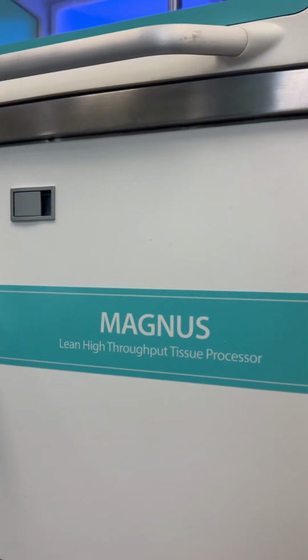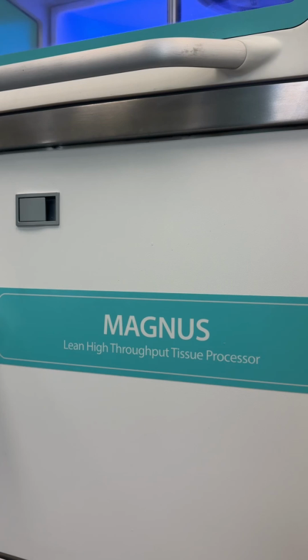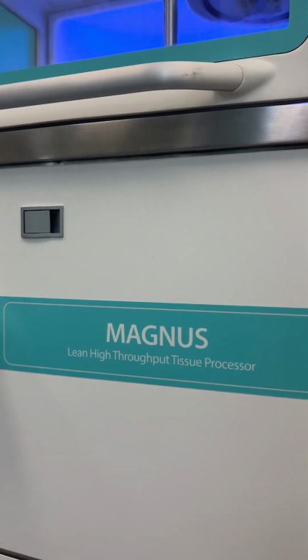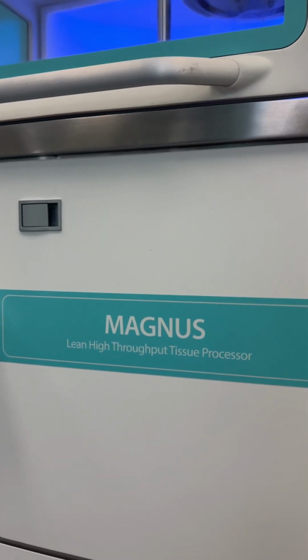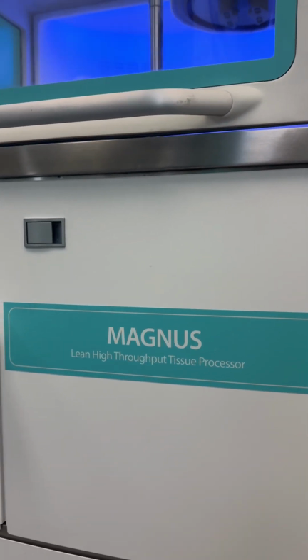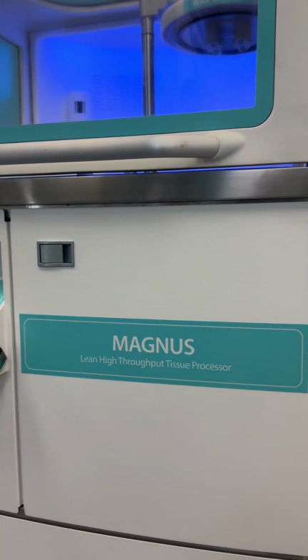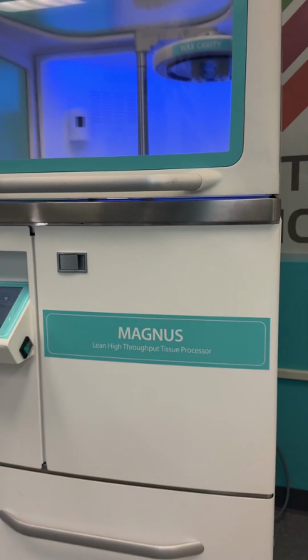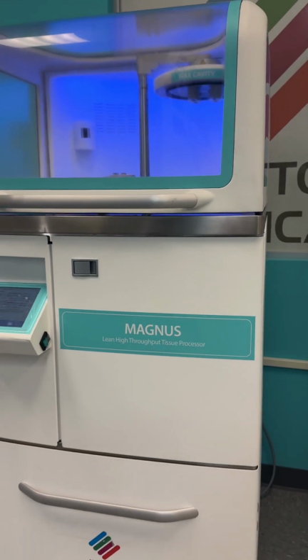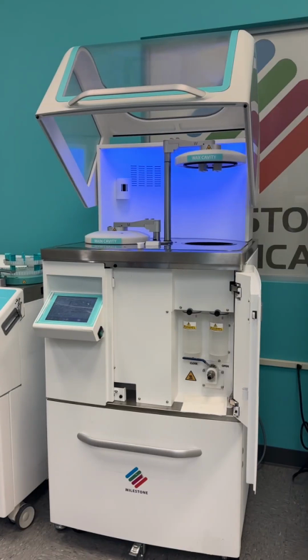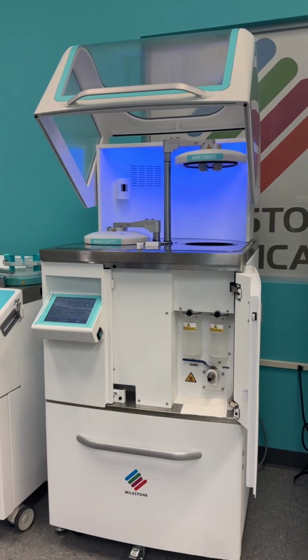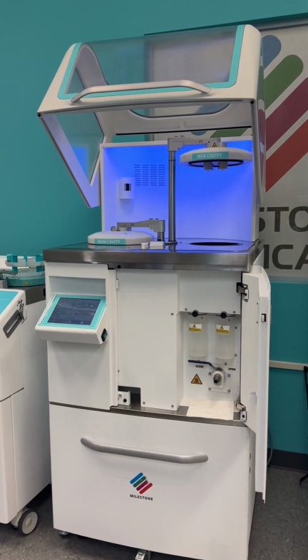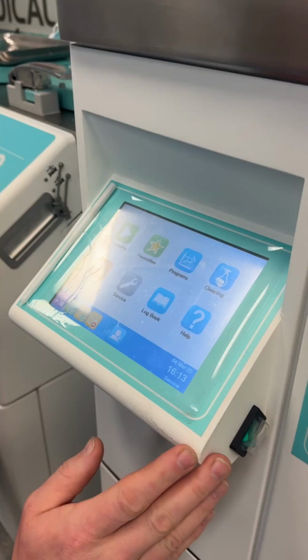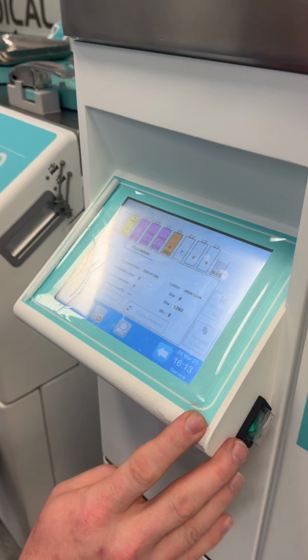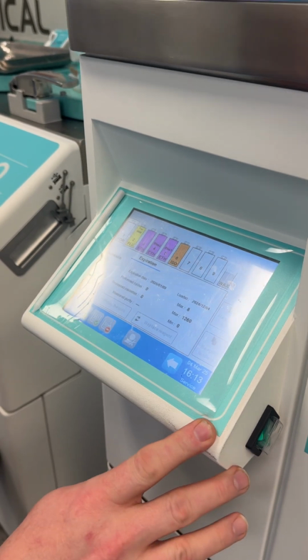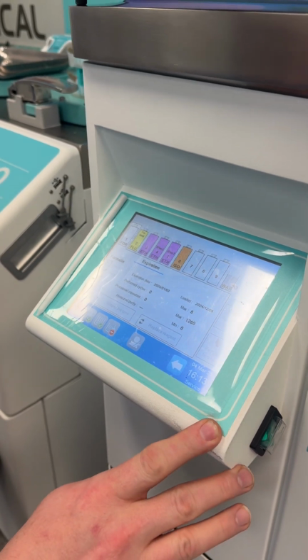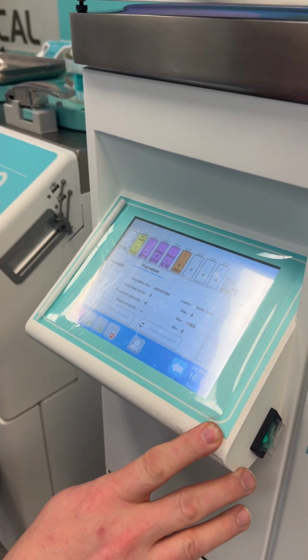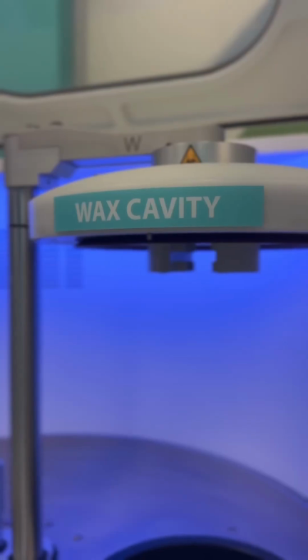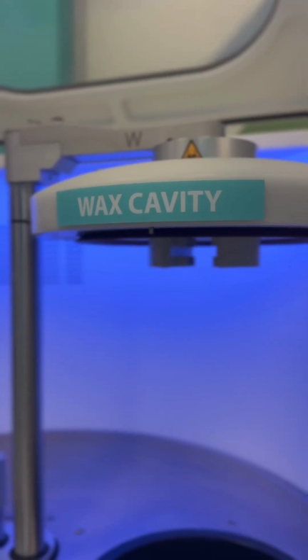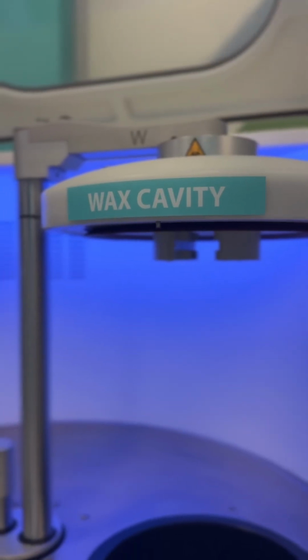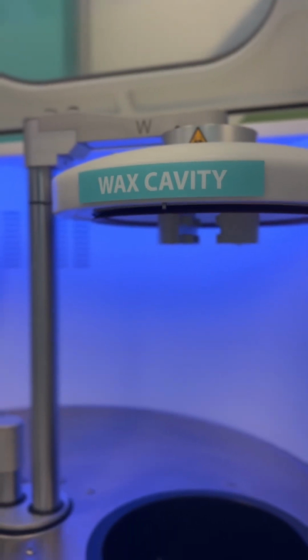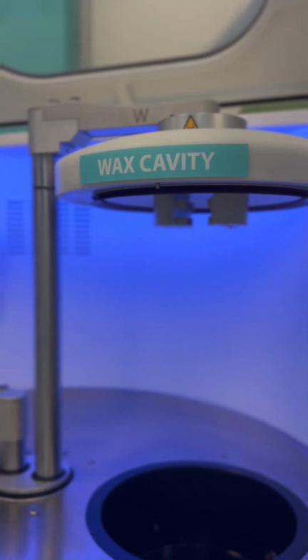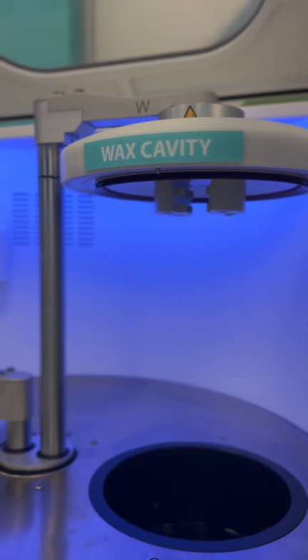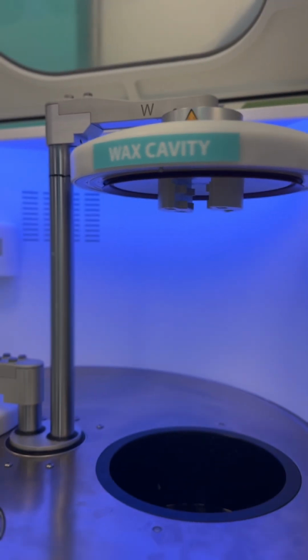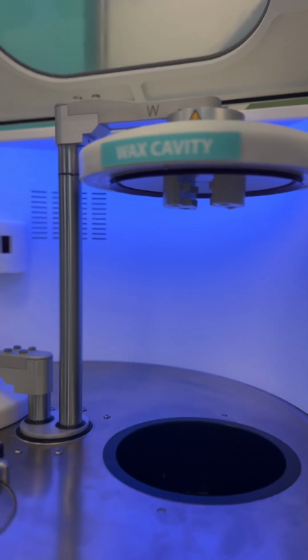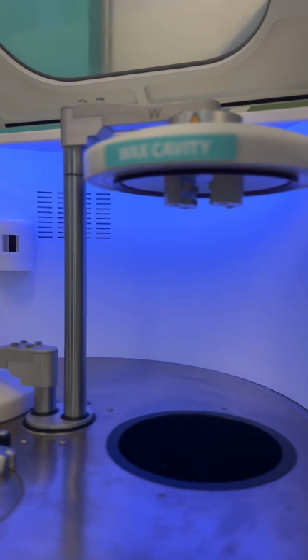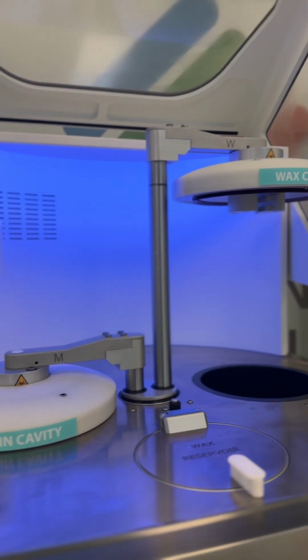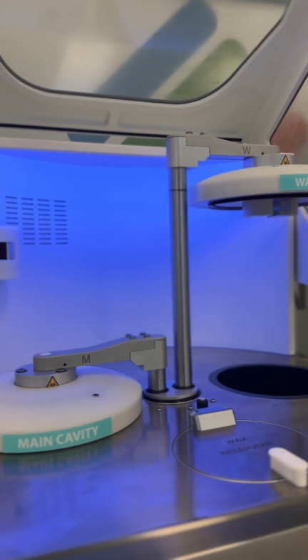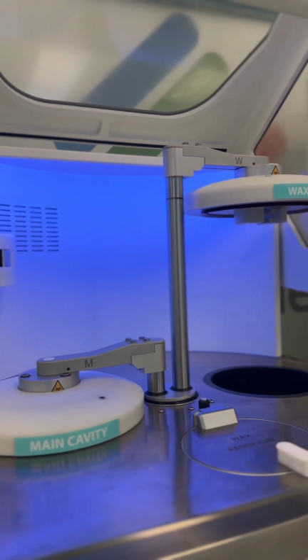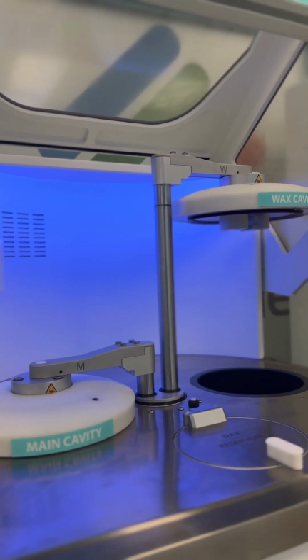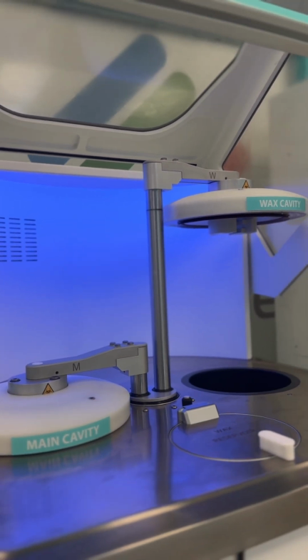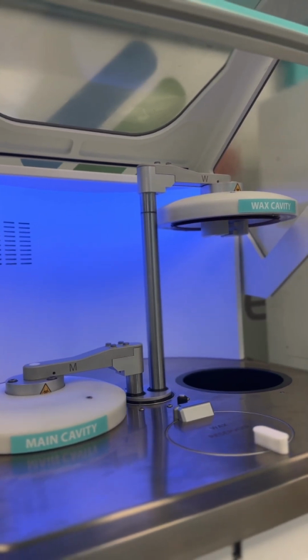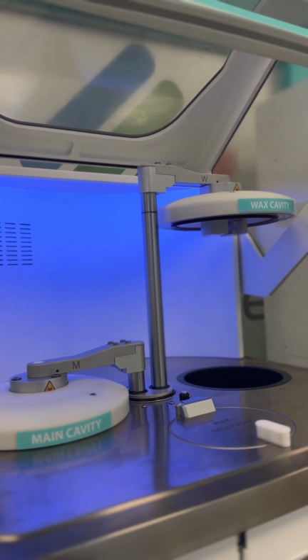Then we take the samples over to Magnus, our tissue processor, for processing. This involves dehydration, clearing, and infiltration with paraffin. Milestone processors are unique because we use xylene-free processing, which is a safer alternative for the tissue and the techs that are handling it.